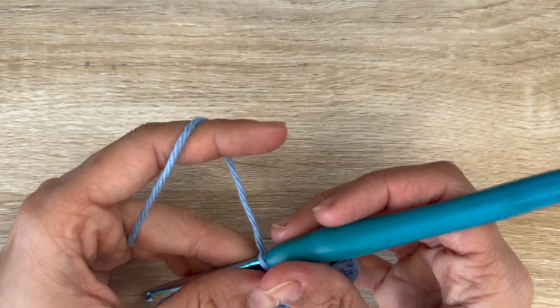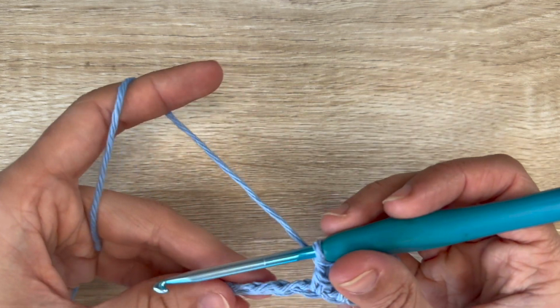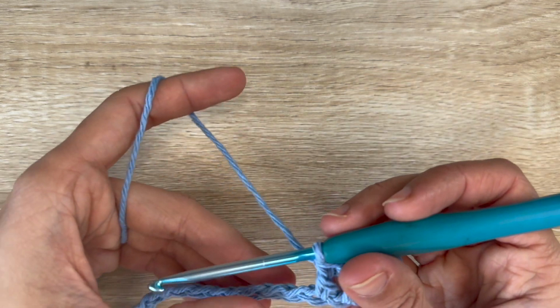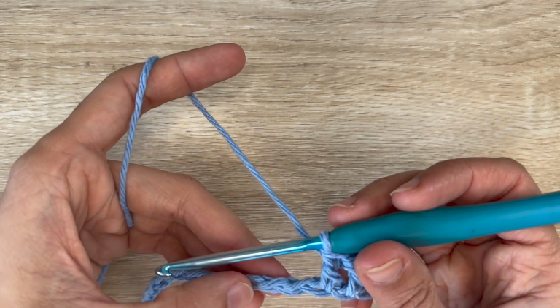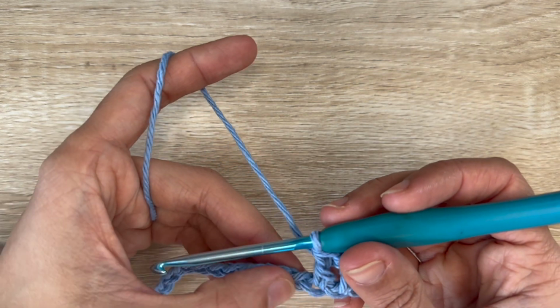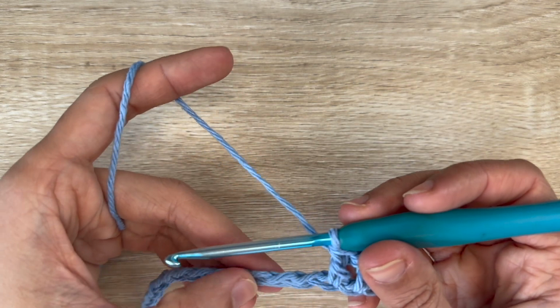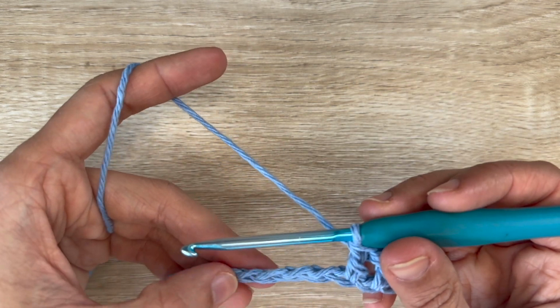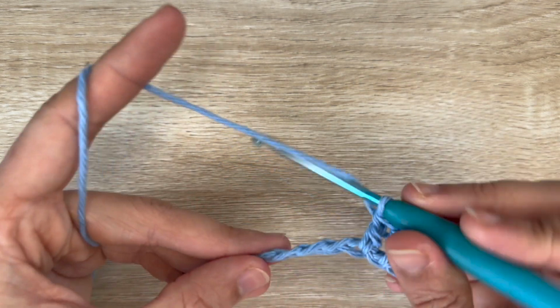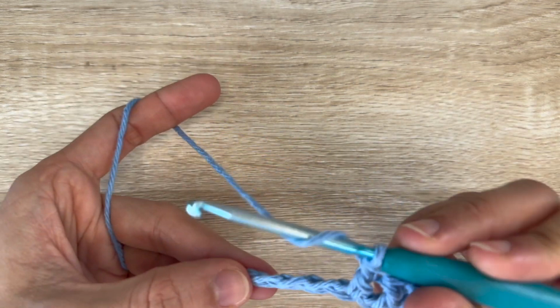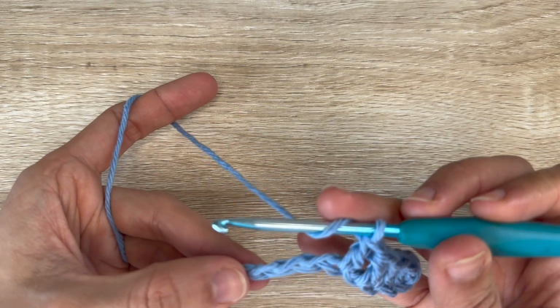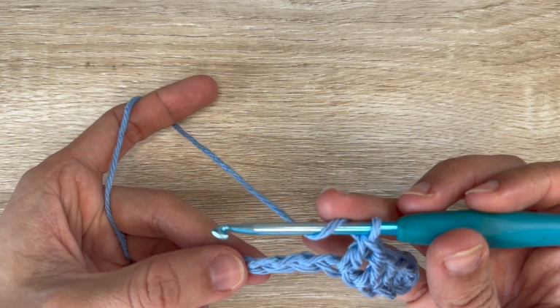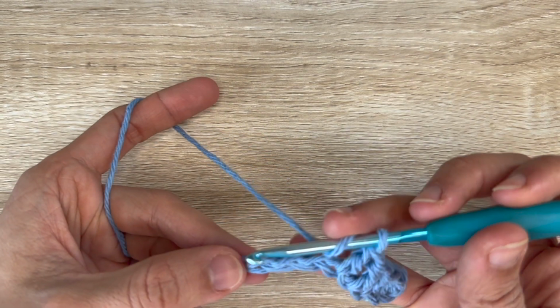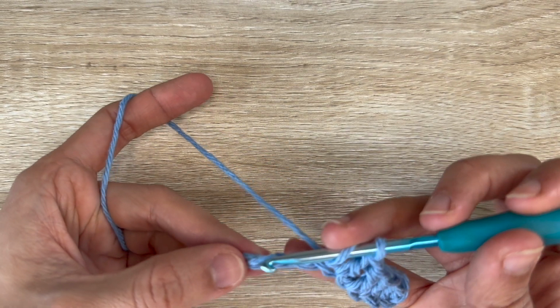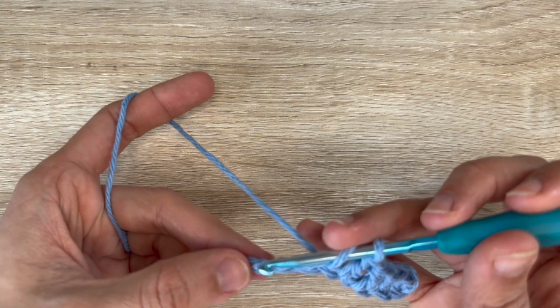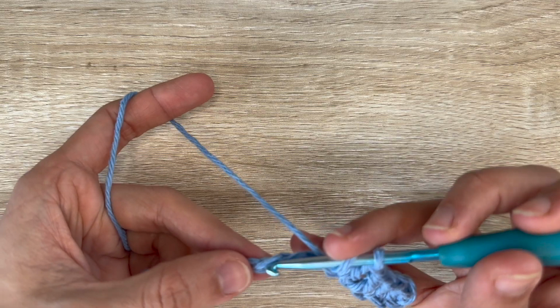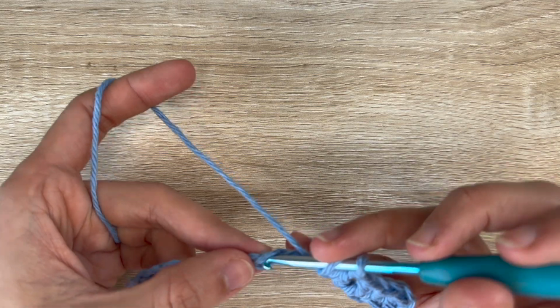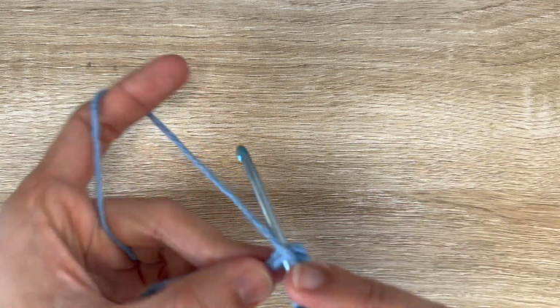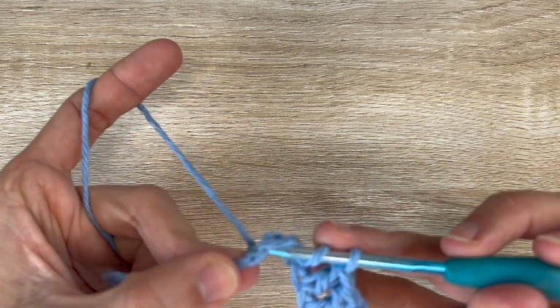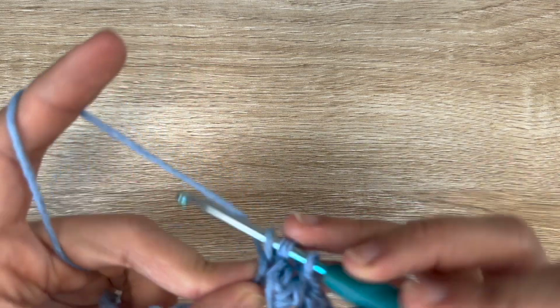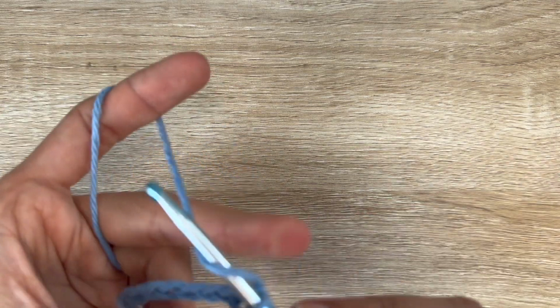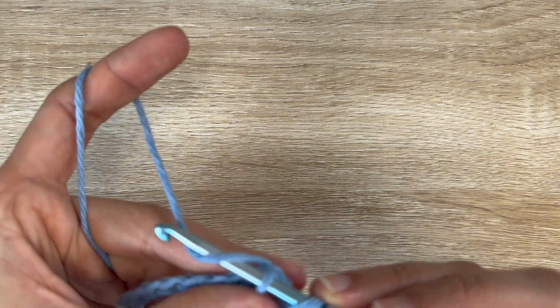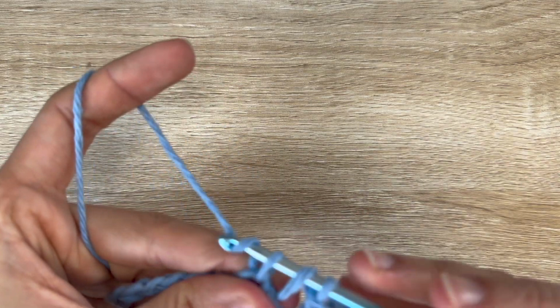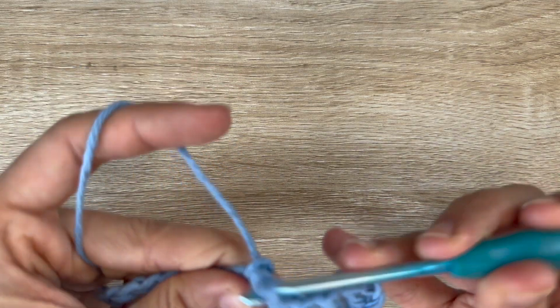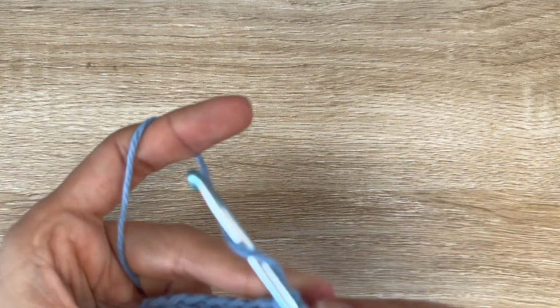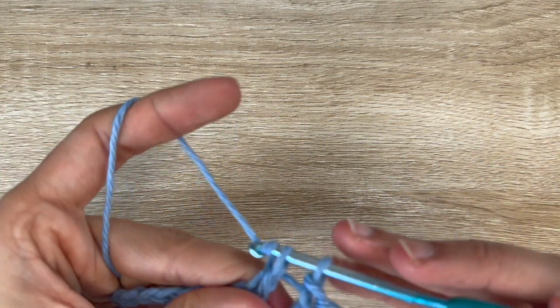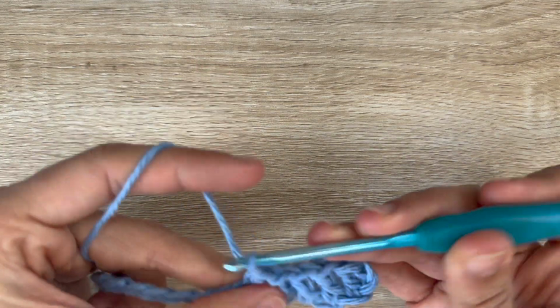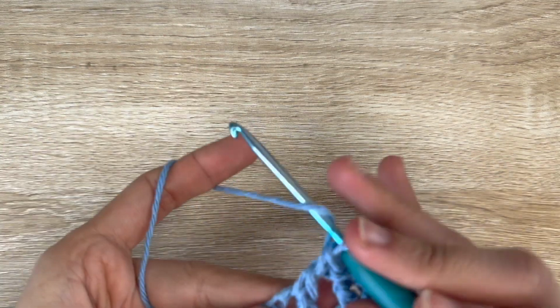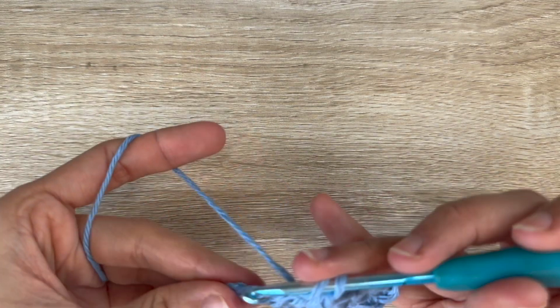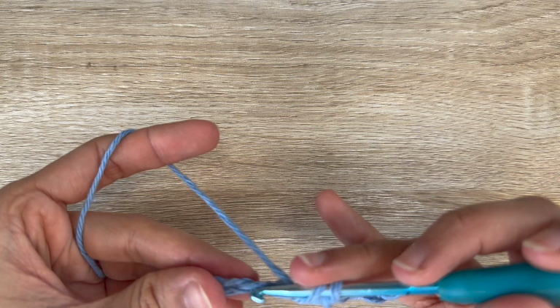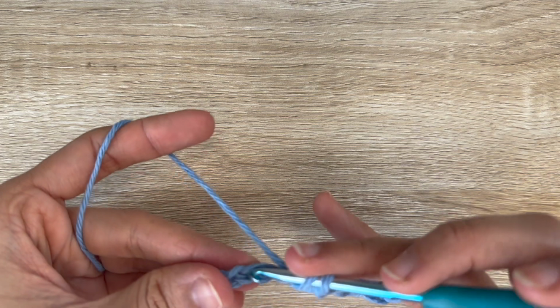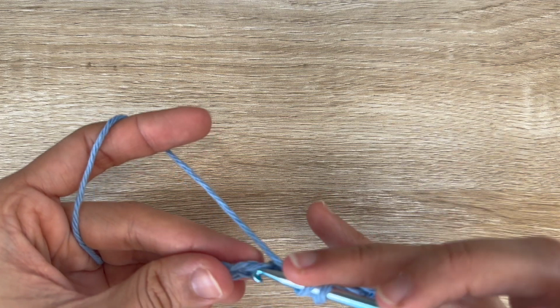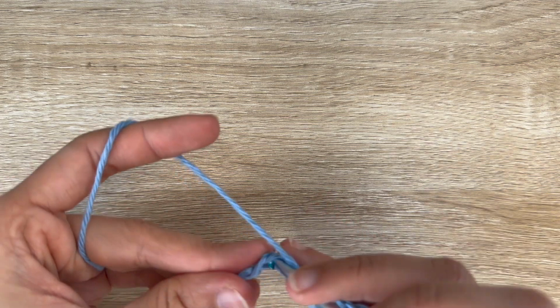Now you're going to skip 2 chains and do 1 double crochet into each of the next 4 chains. By skipping 2 chains you're essentially creating a valley.